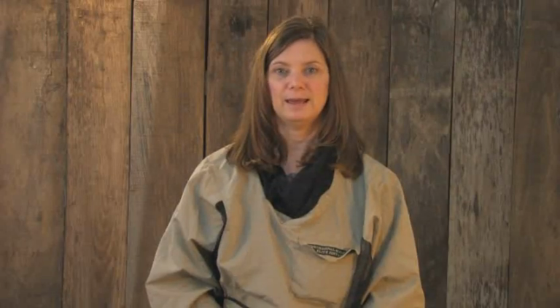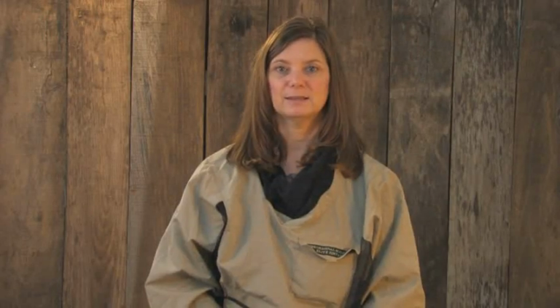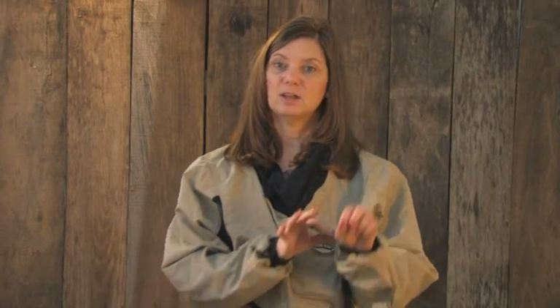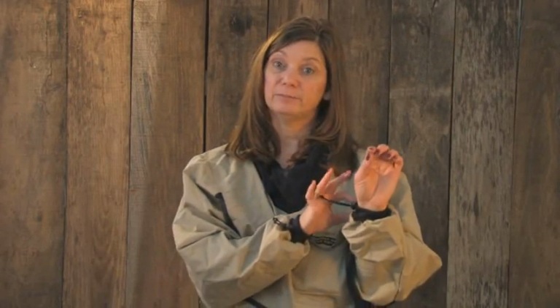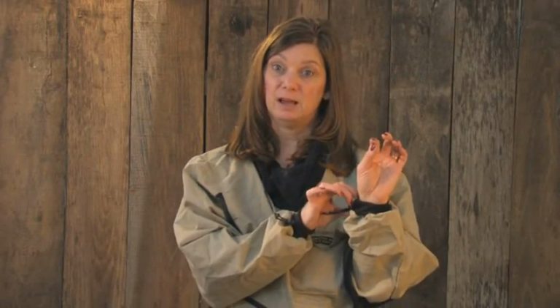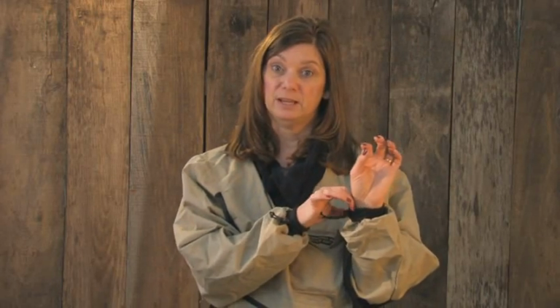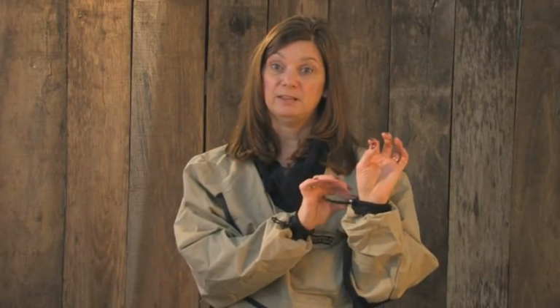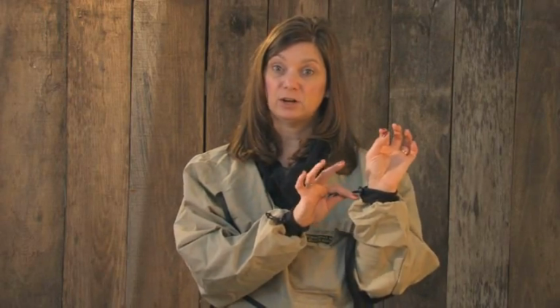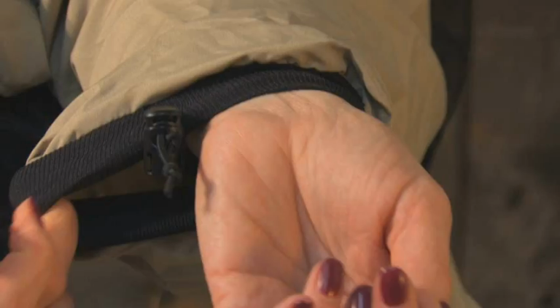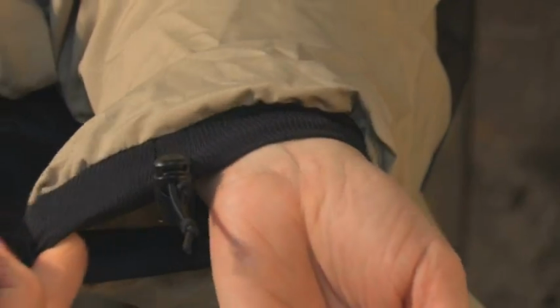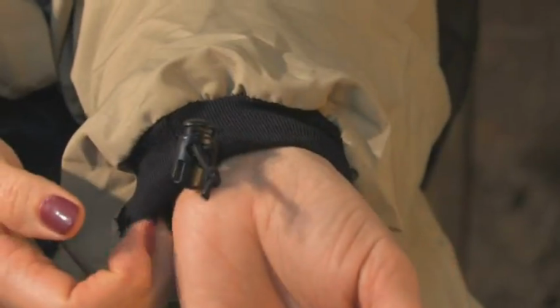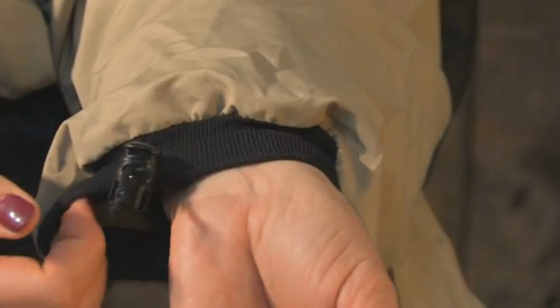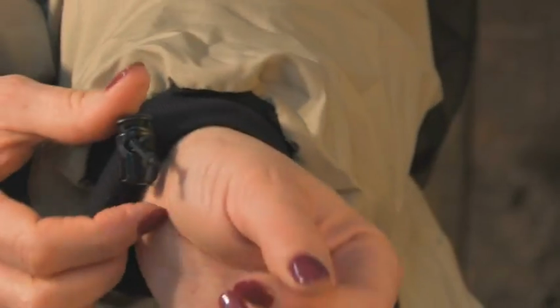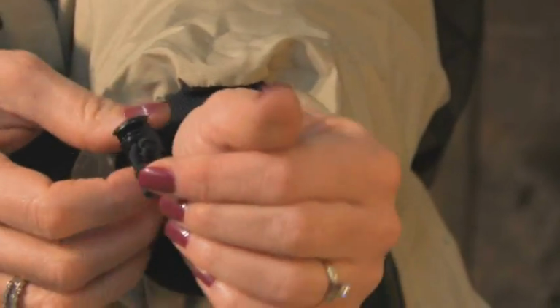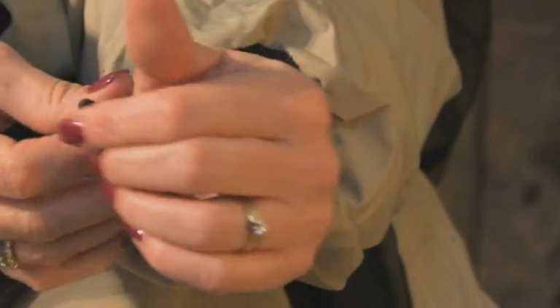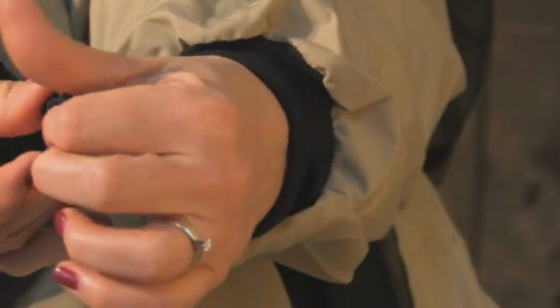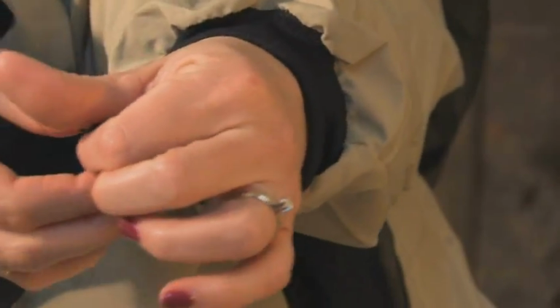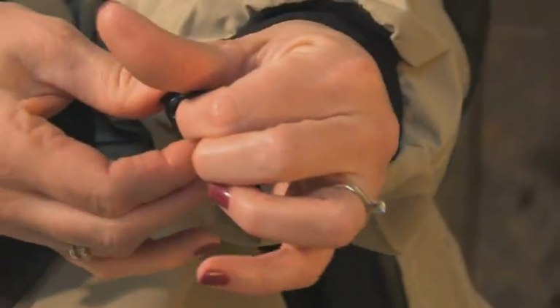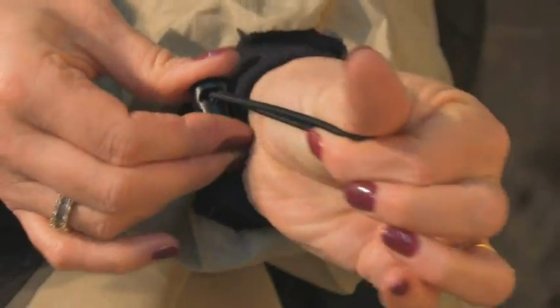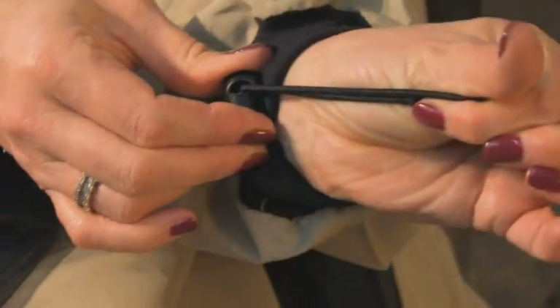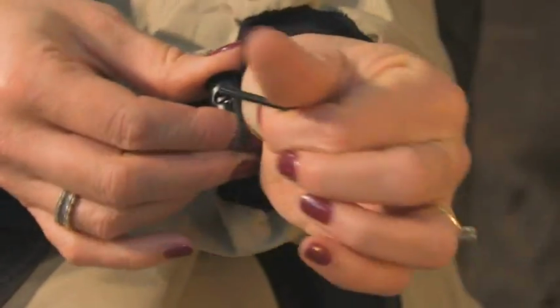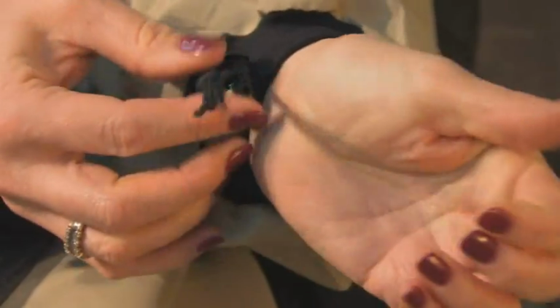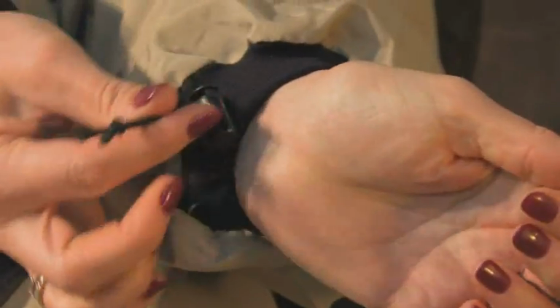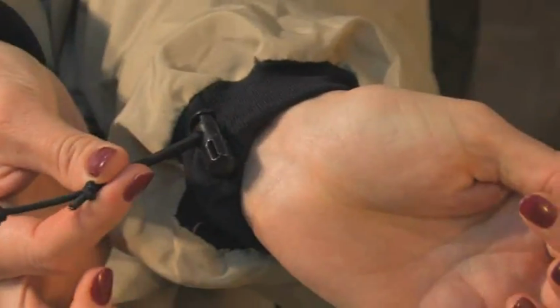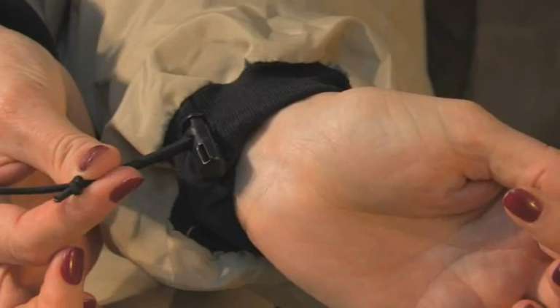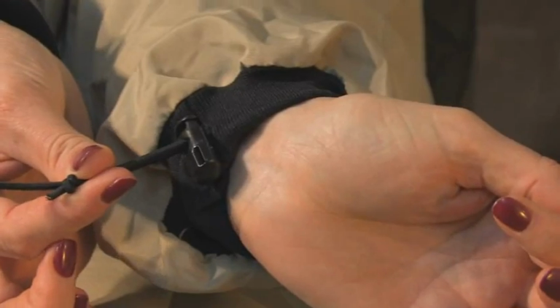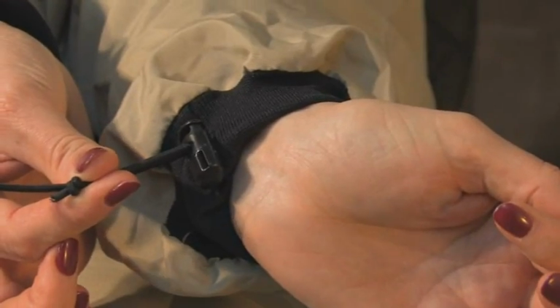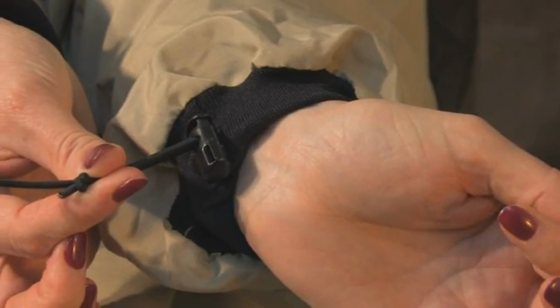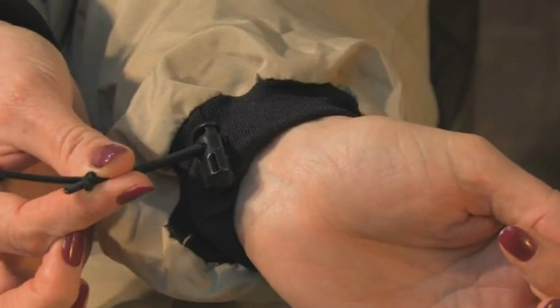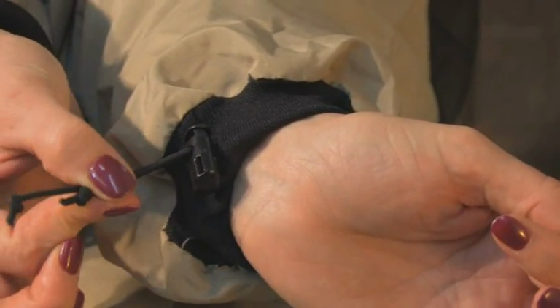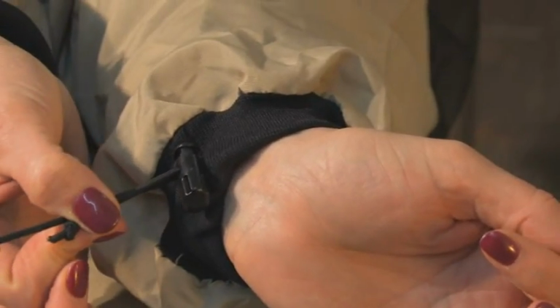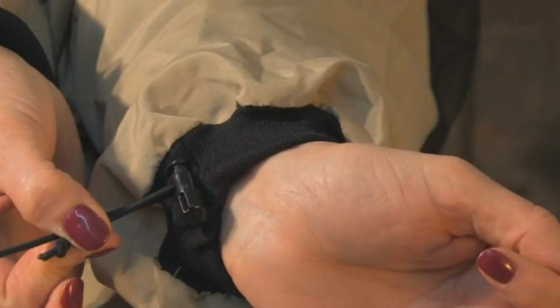The soft ribbed cuffs have elastic cord adjusters. This provides great comfort and maximum effectiveness at keeping even the tiniest of pests from sneaking in through the side door, while still allowing the blood to flow to your hands.